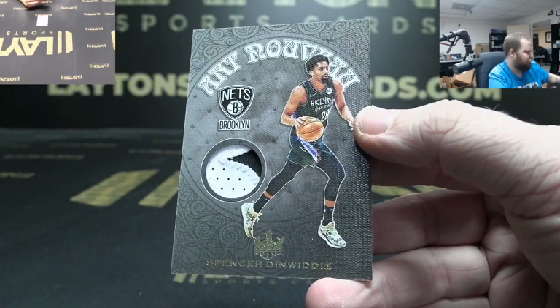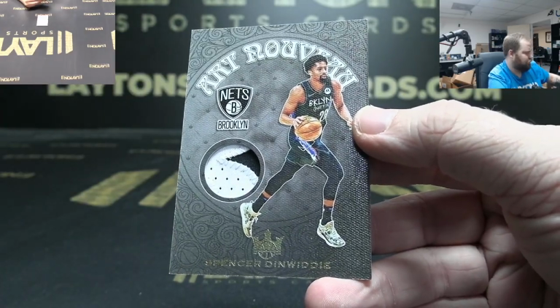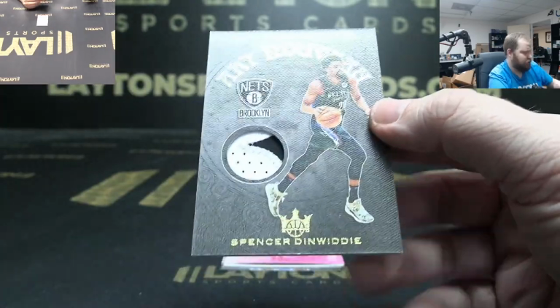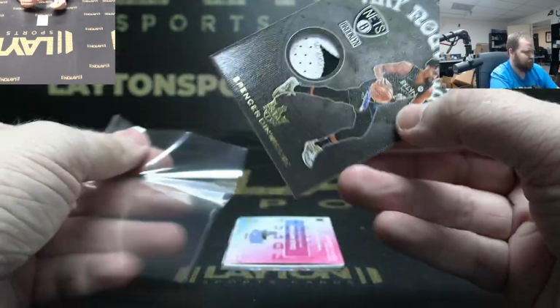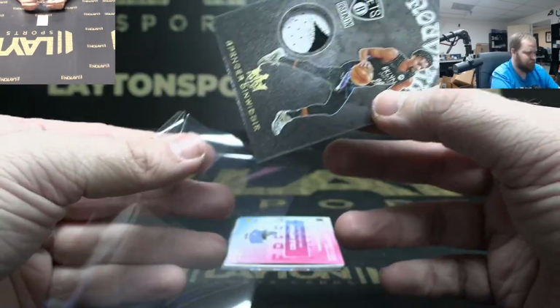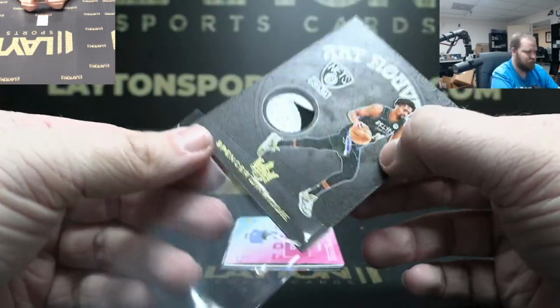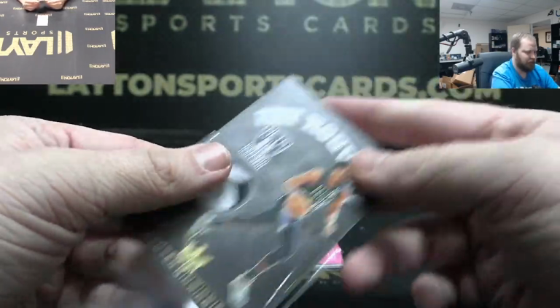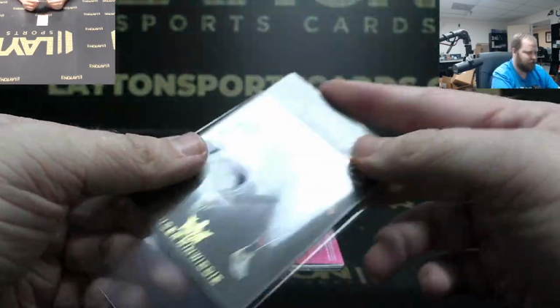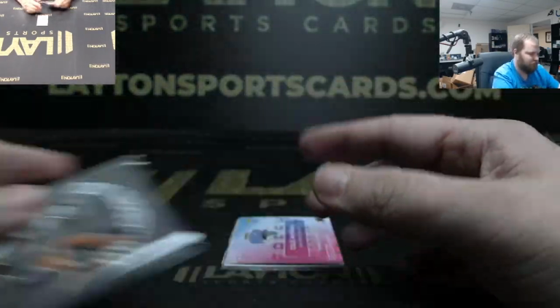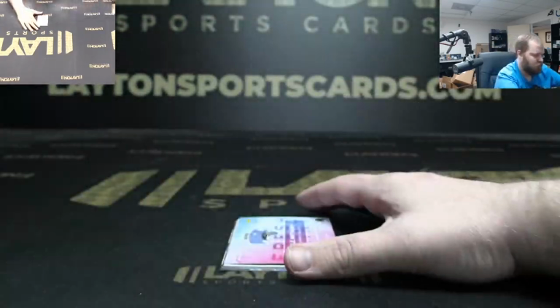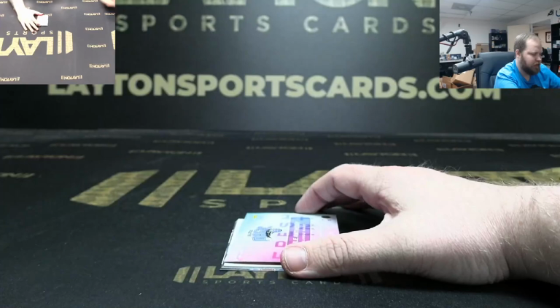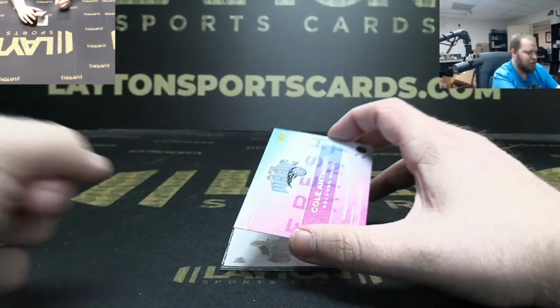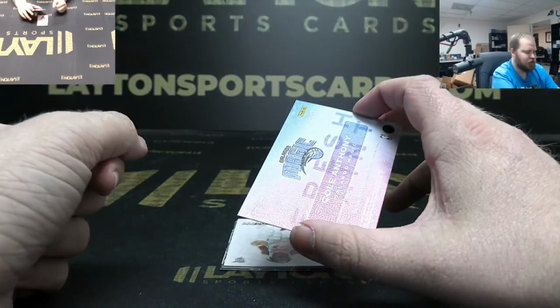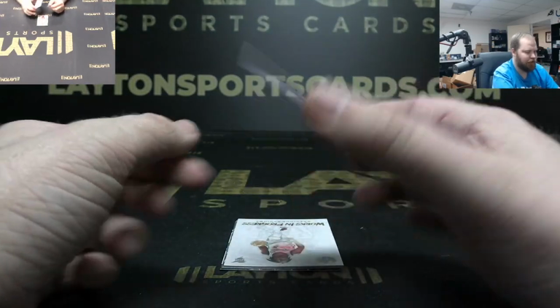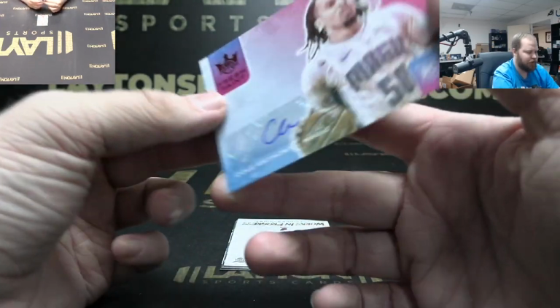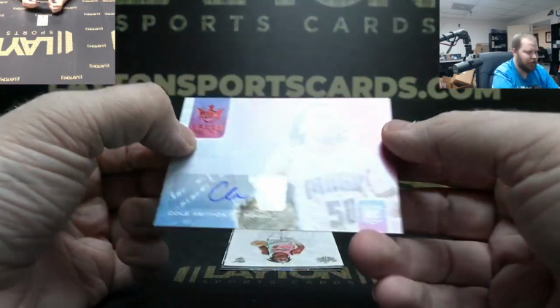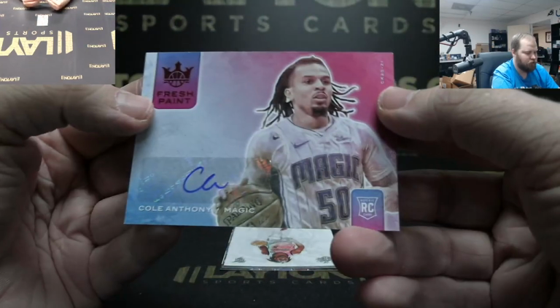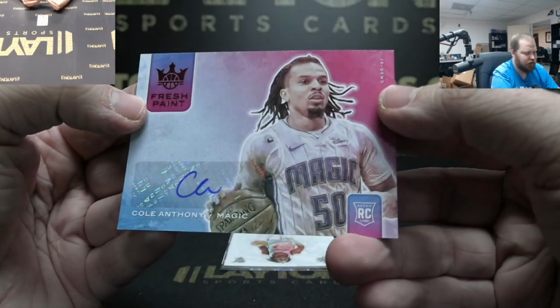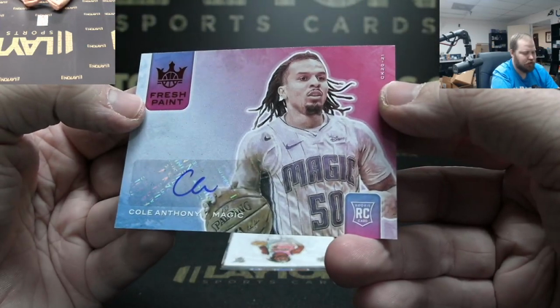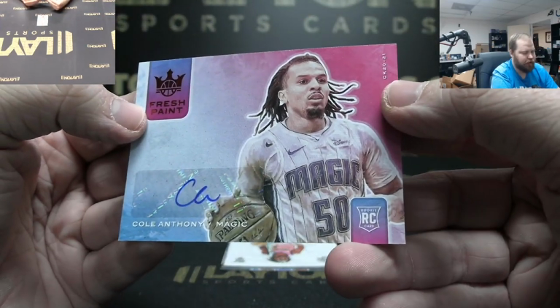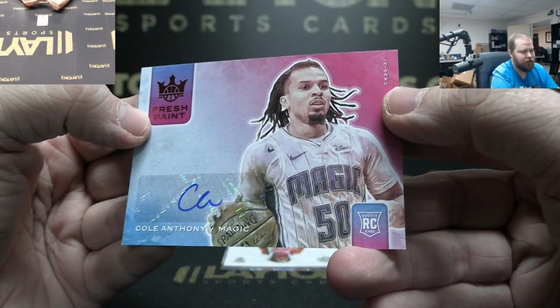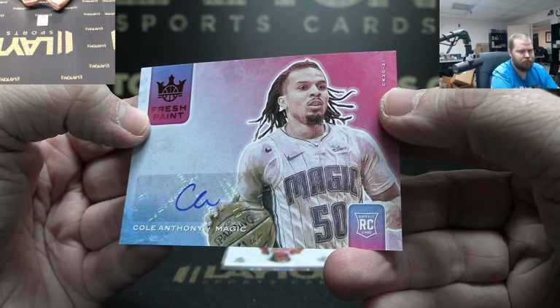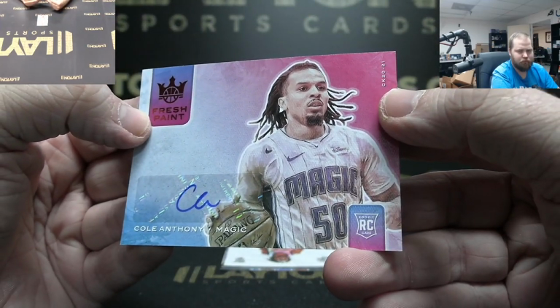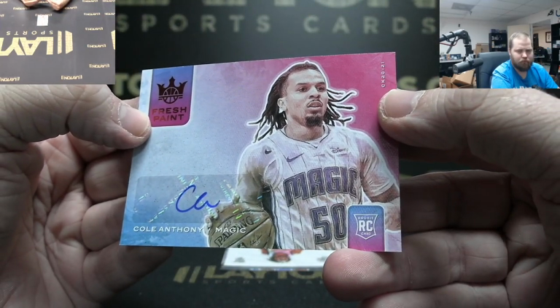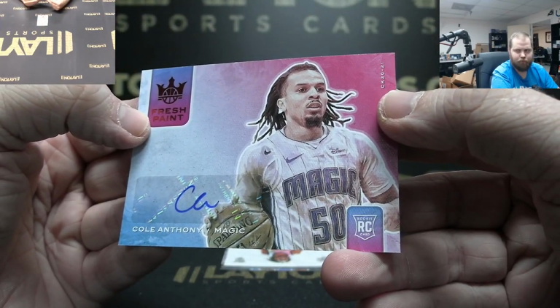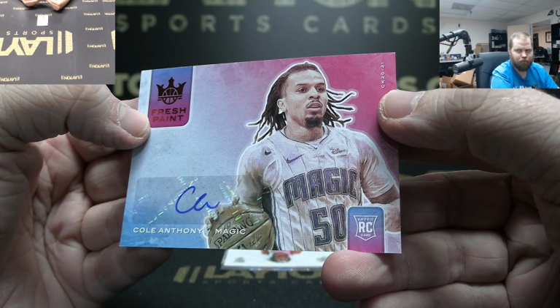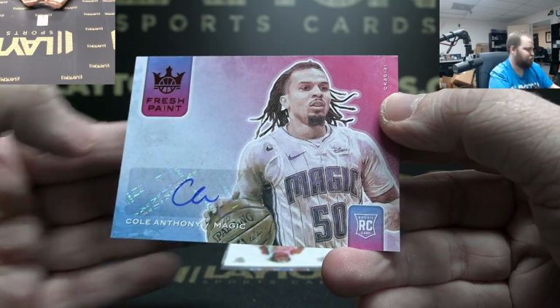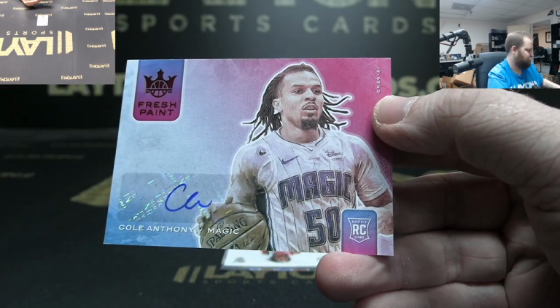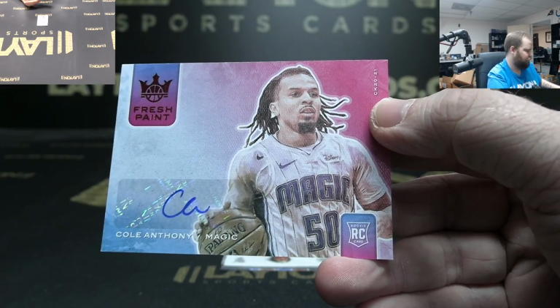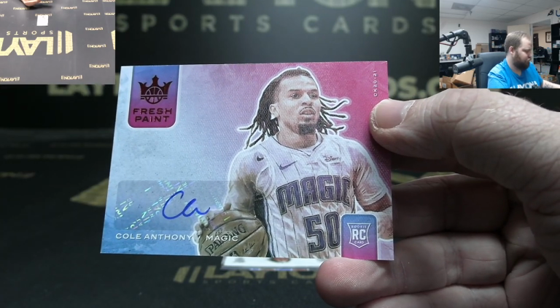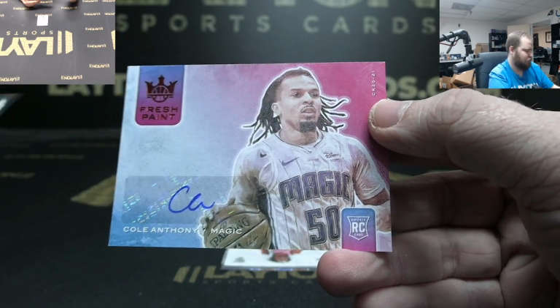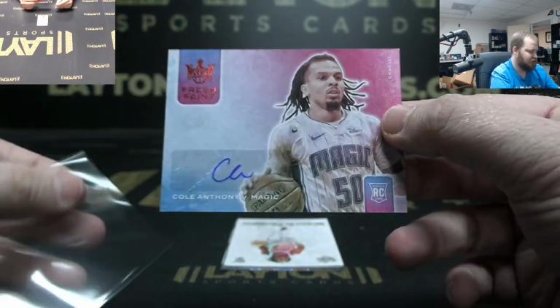There you go — first numbered relic. Got Magic auto to 99 rookie — Cole Anthony. Magic.